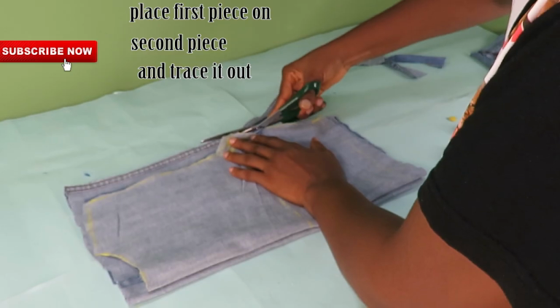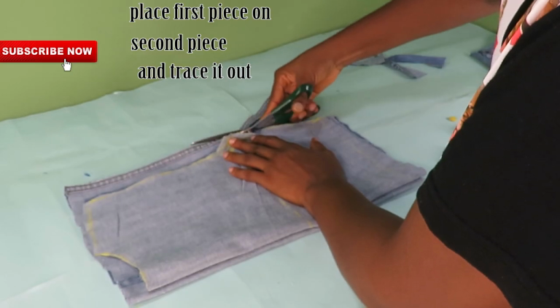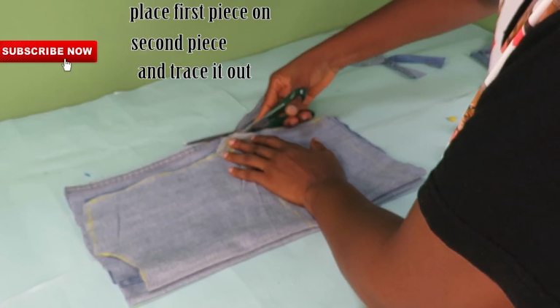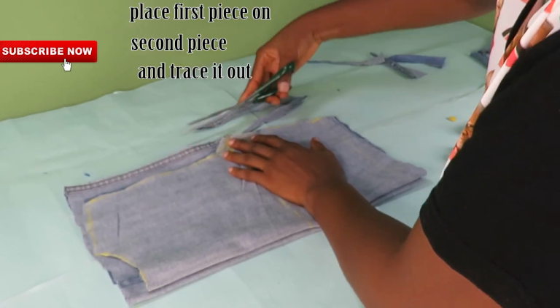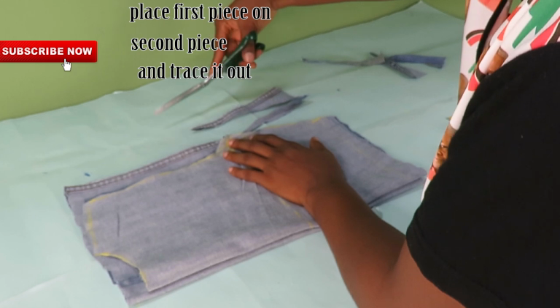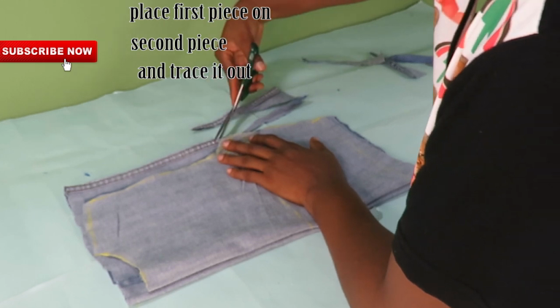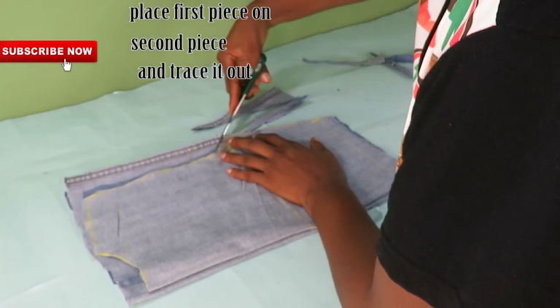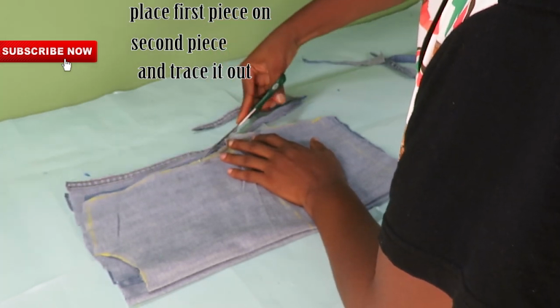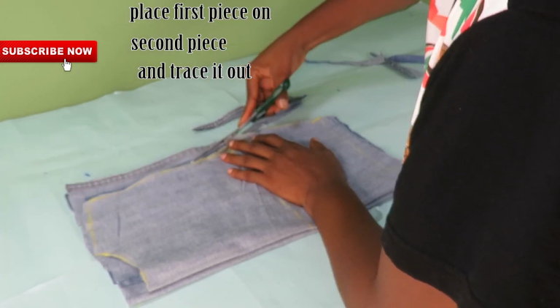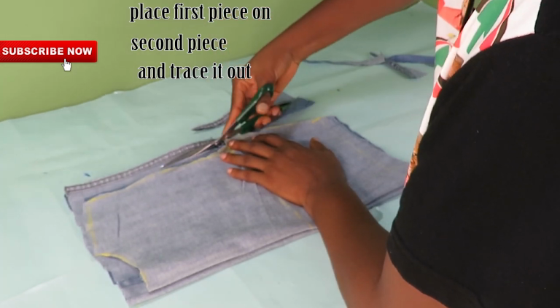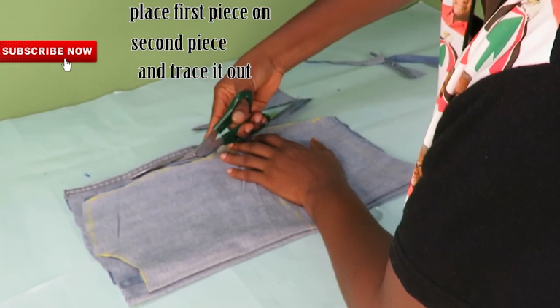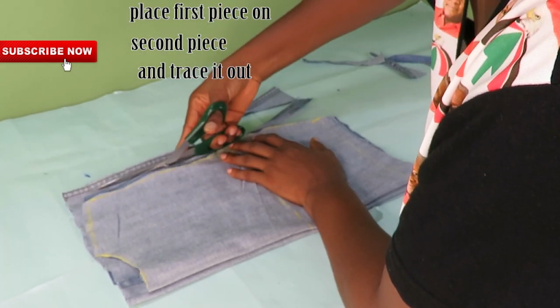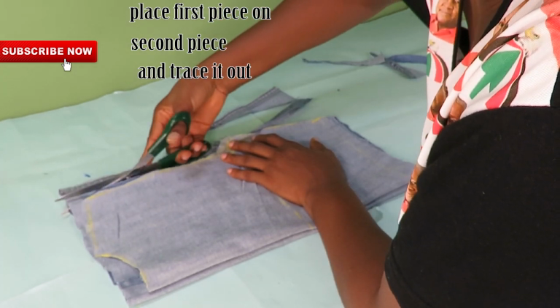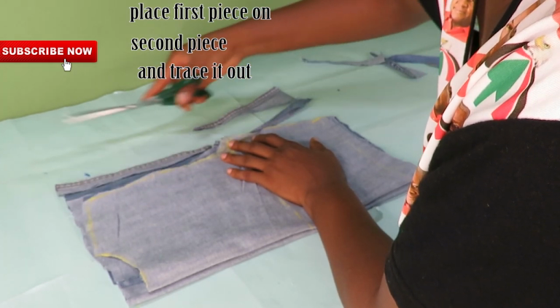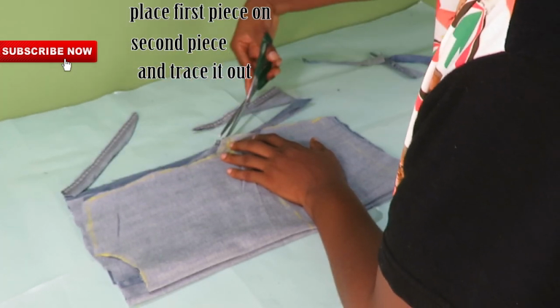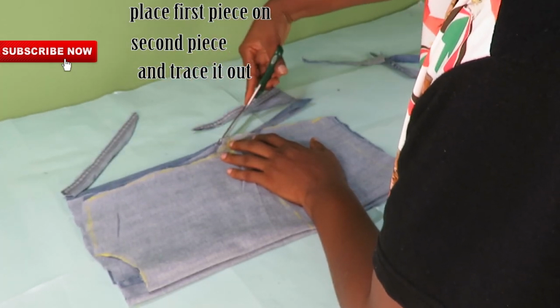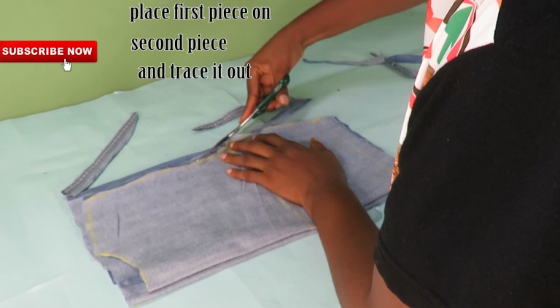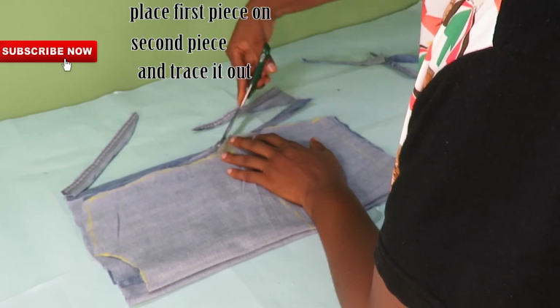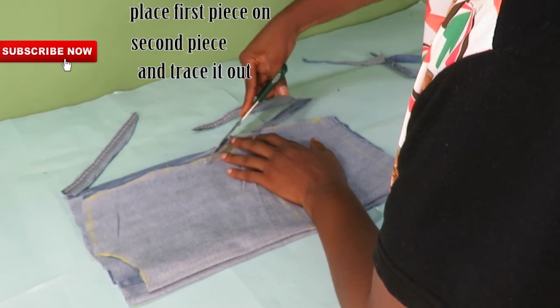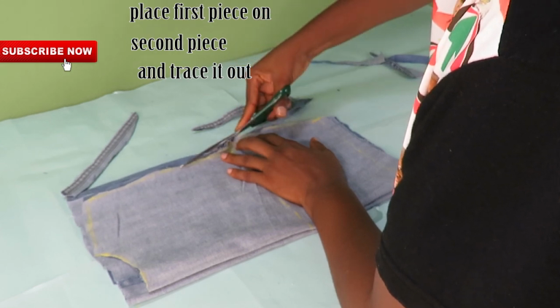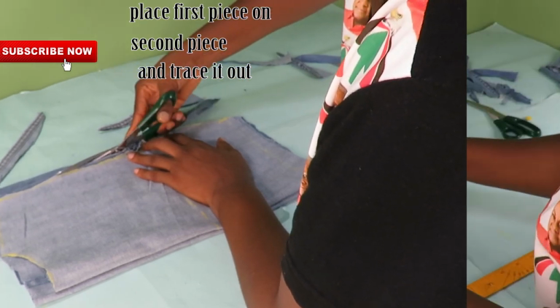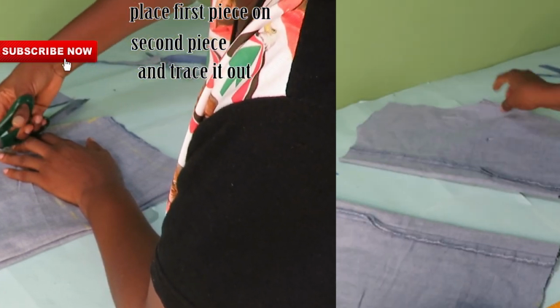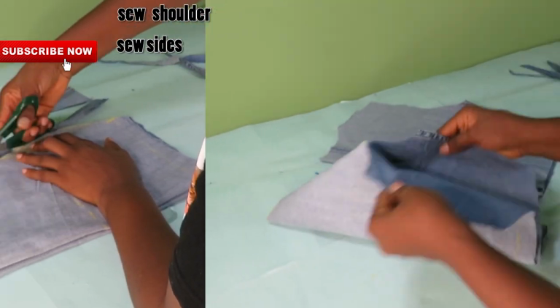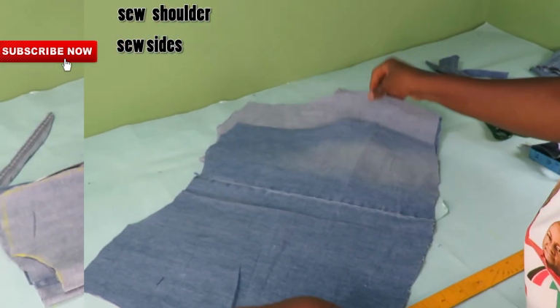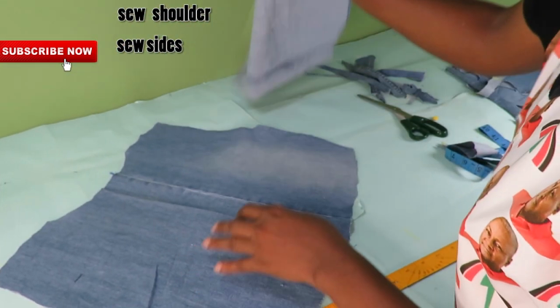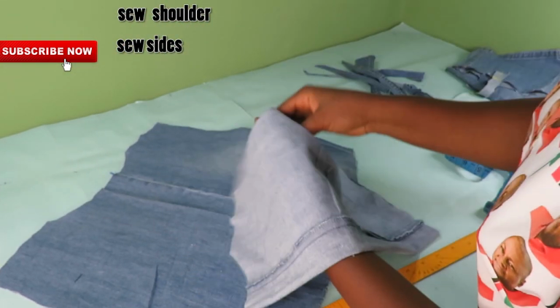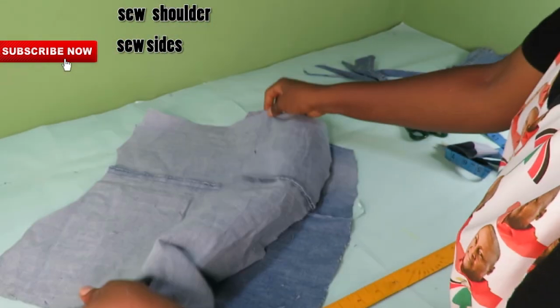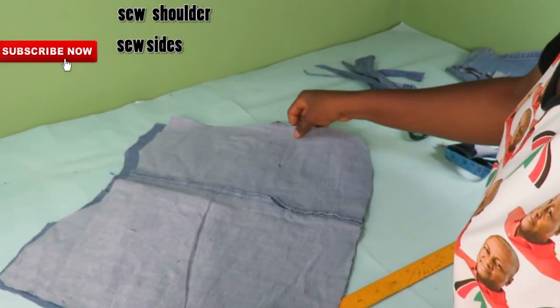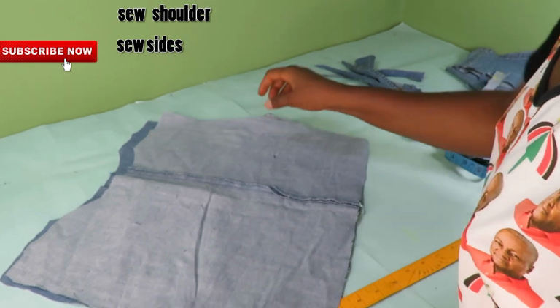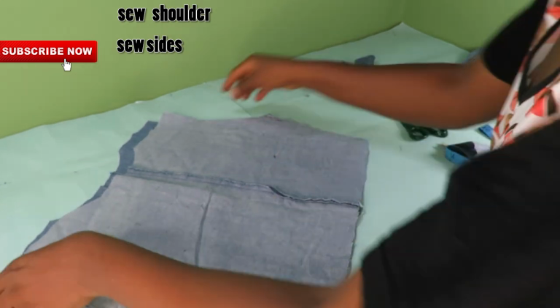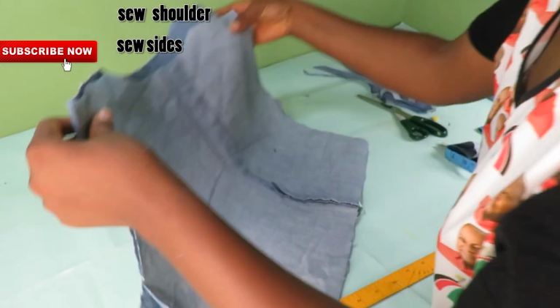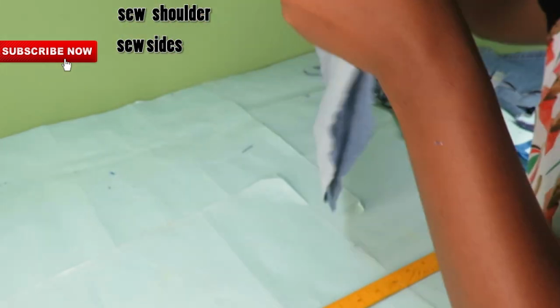I will place the first piece on the second piece and then trace this out — both the neckline and the armhole — making sure they are all equal. Taking this to my machine, I will be joining the sides and the shoulder by half an inch.